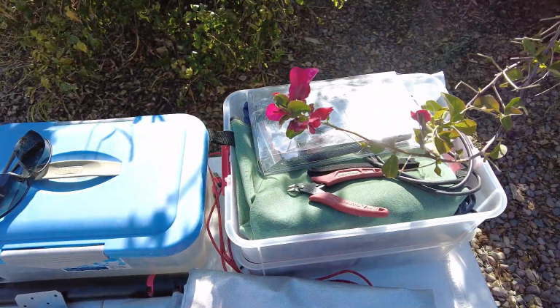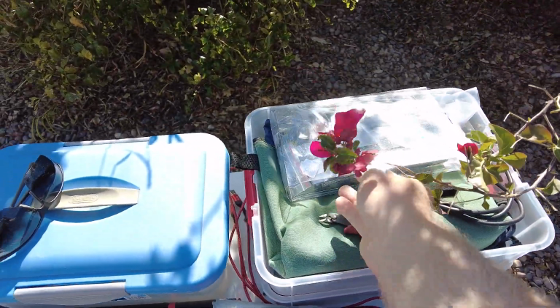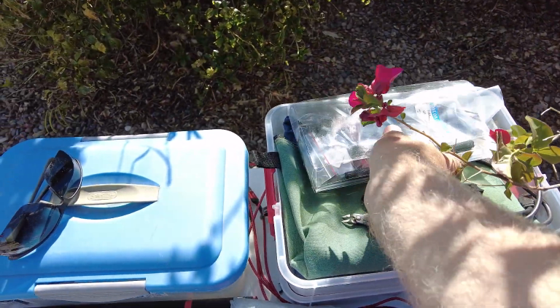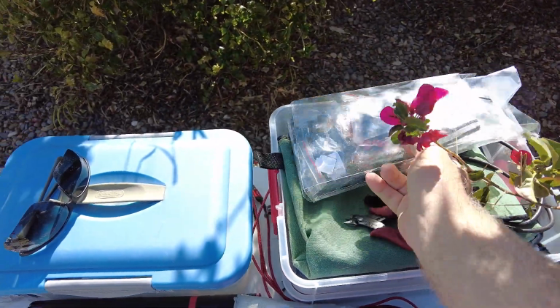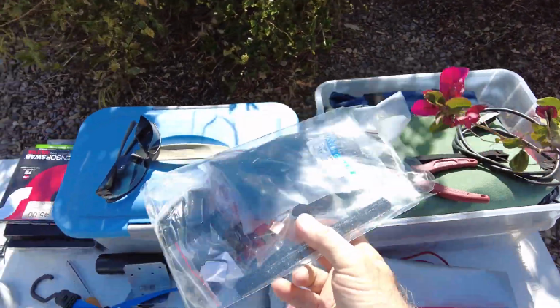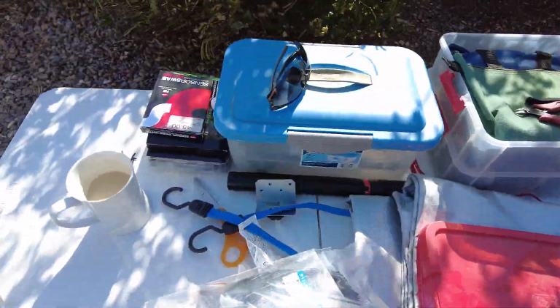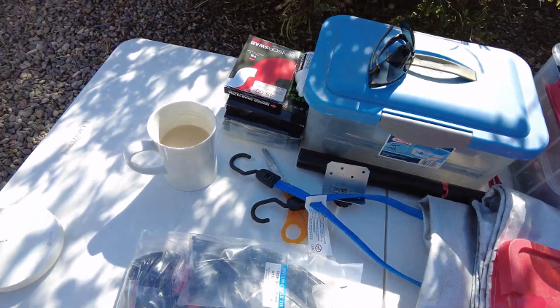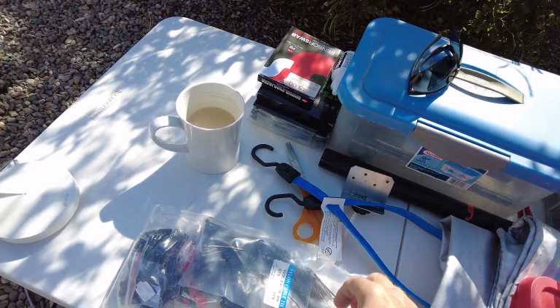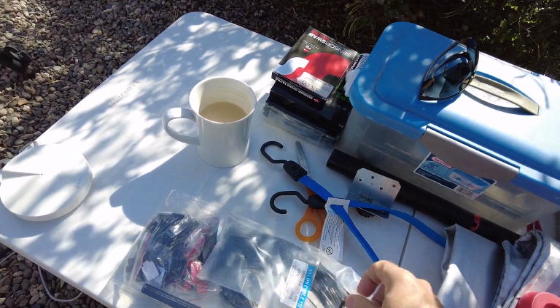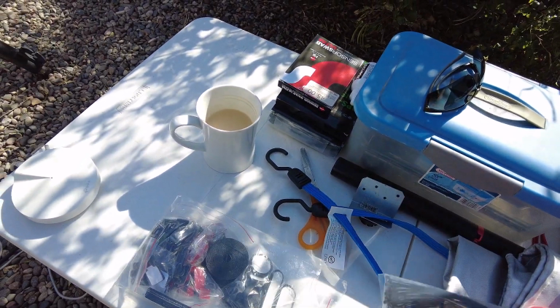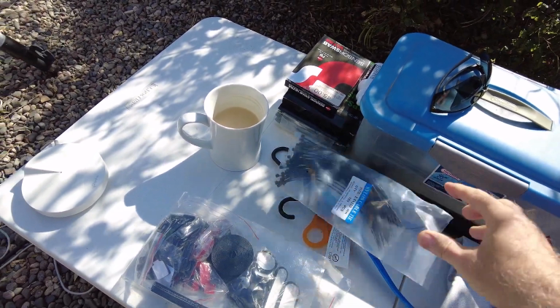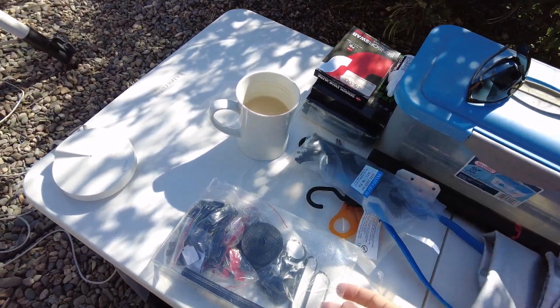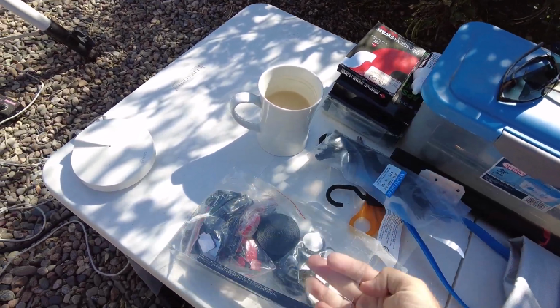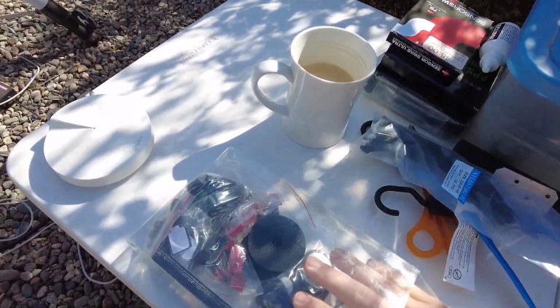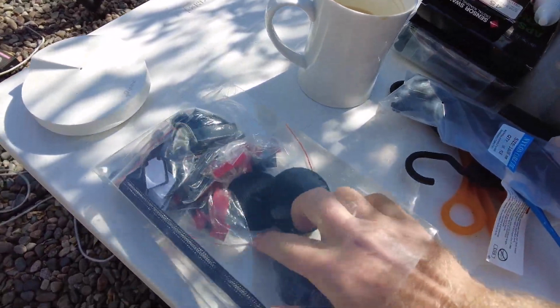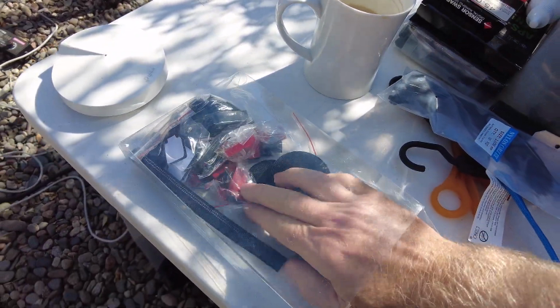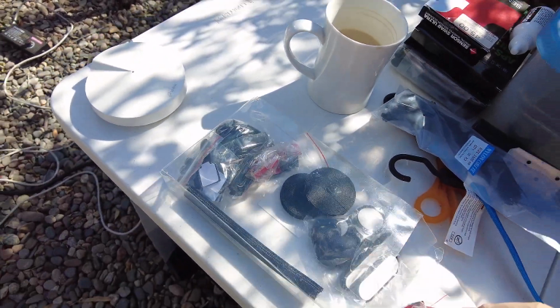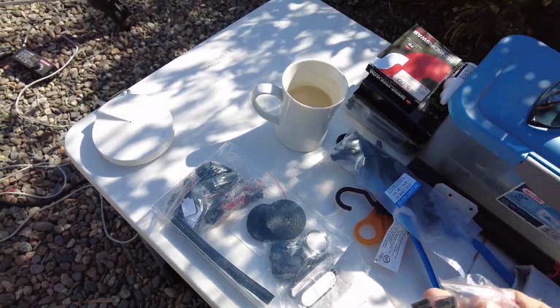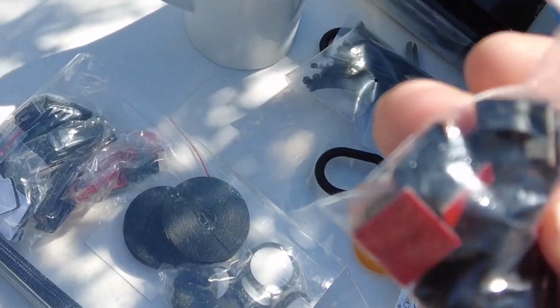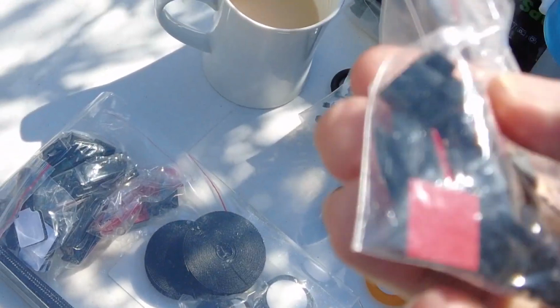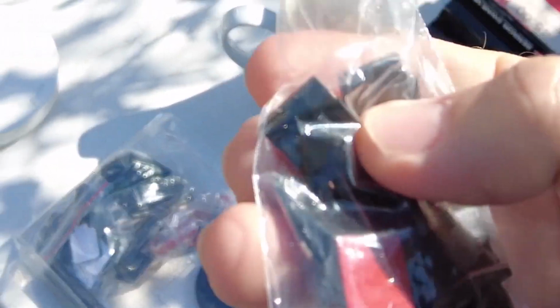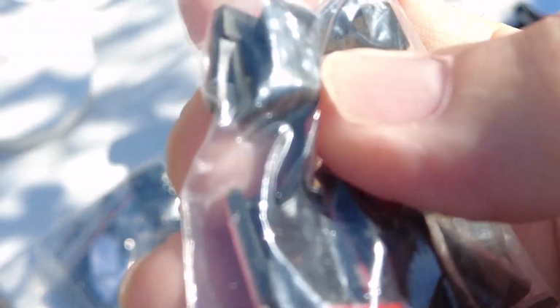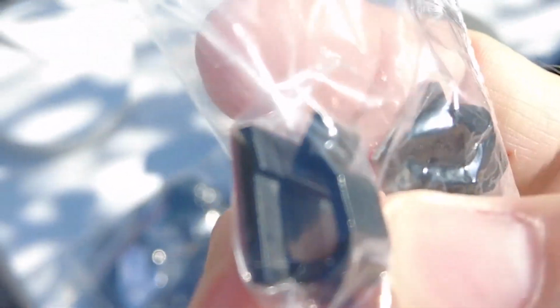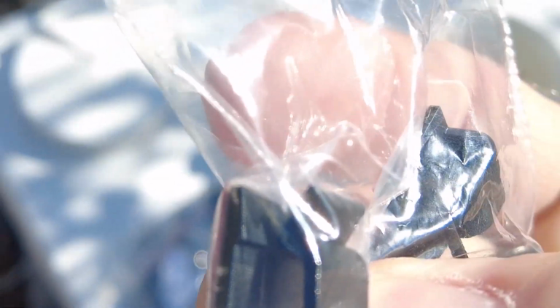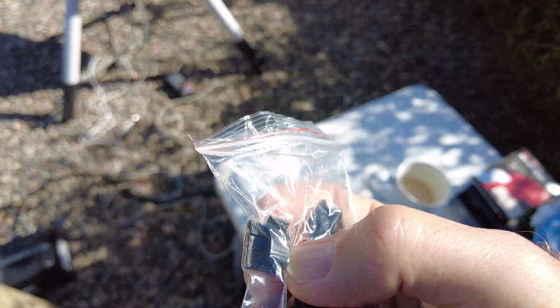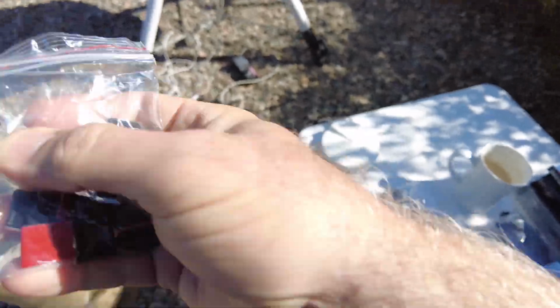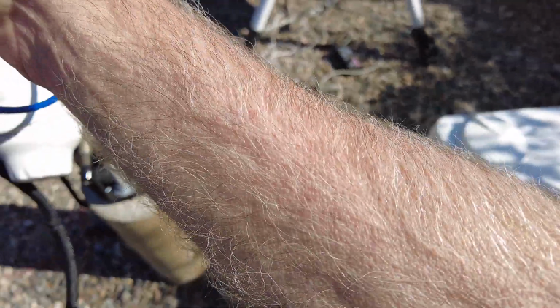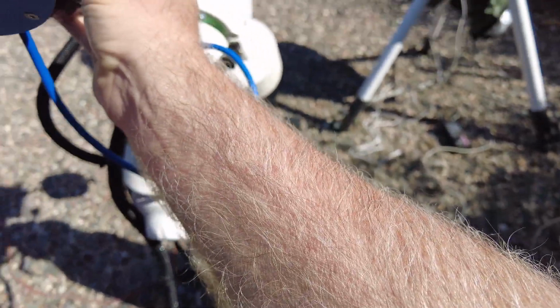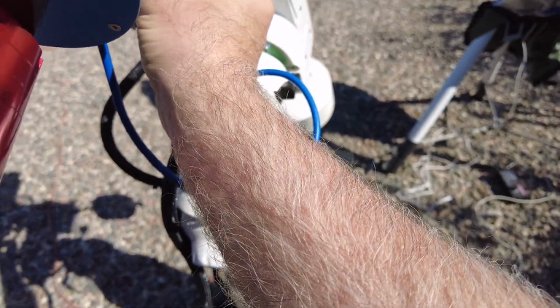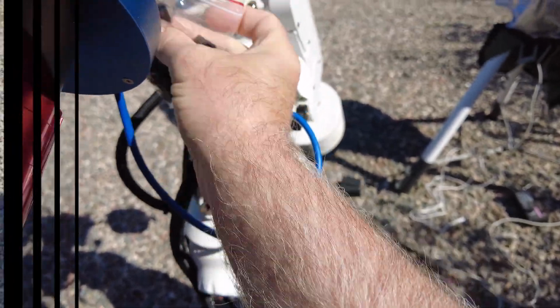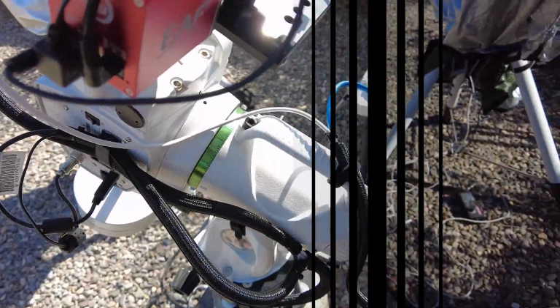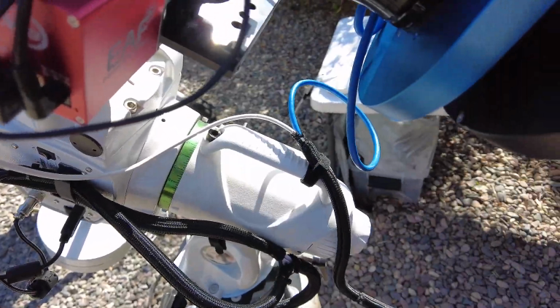Here's my little kit, and I could probably use one of these little clip guys right there at the end.